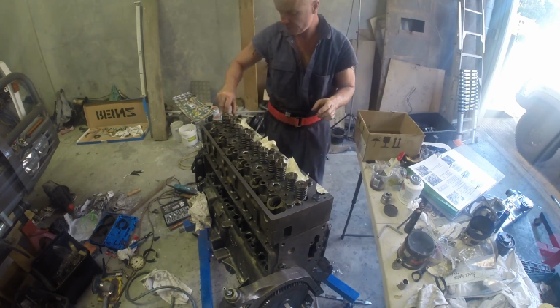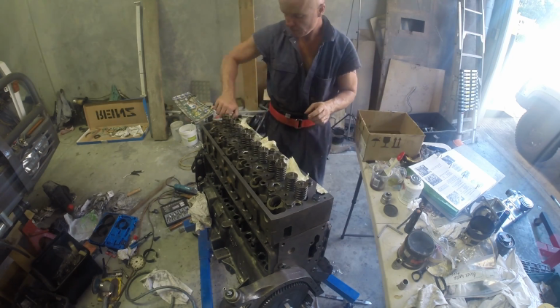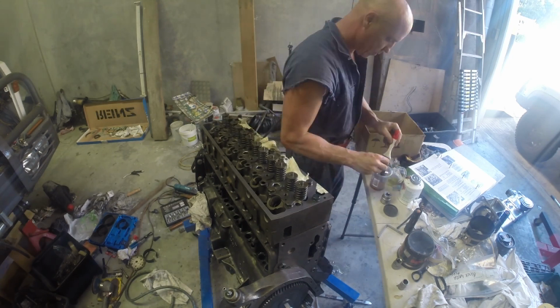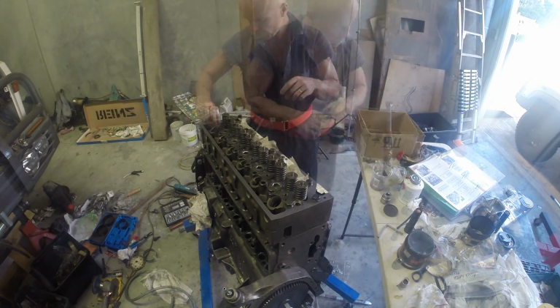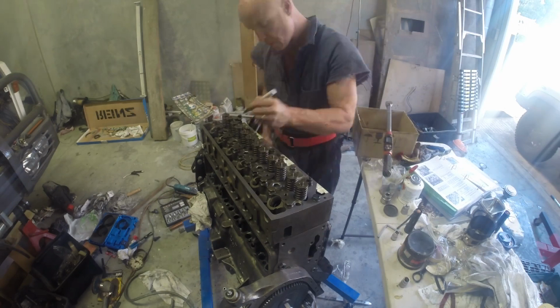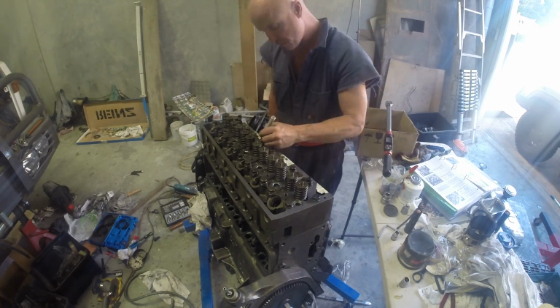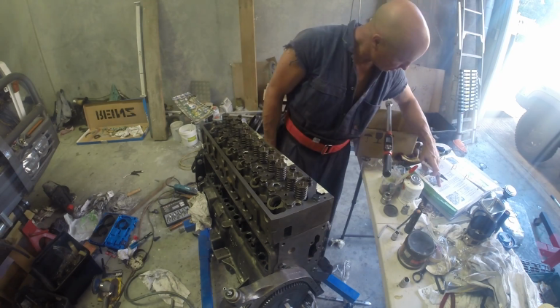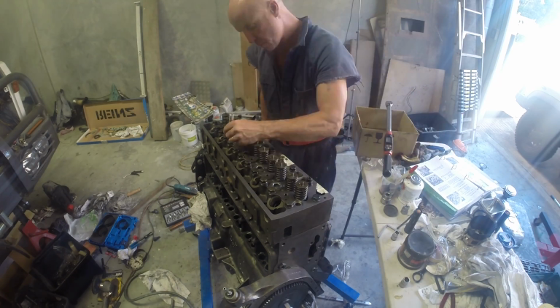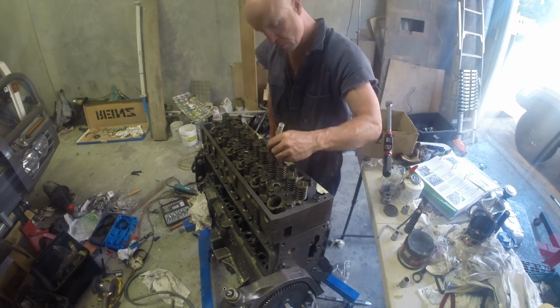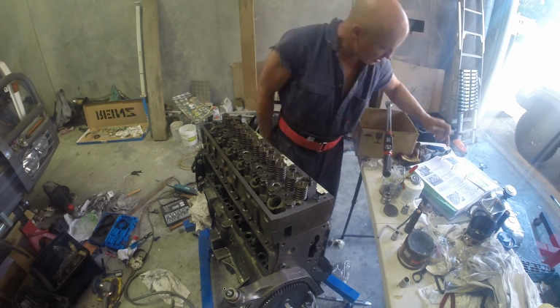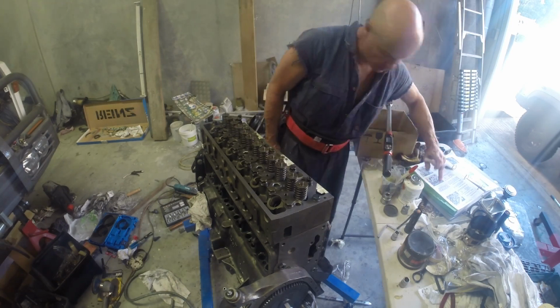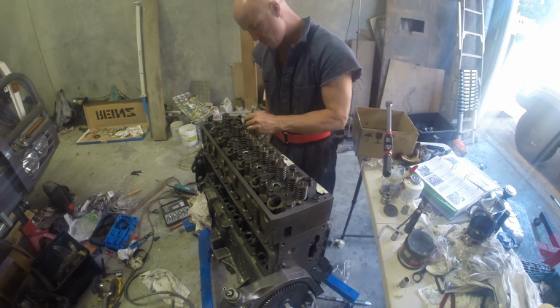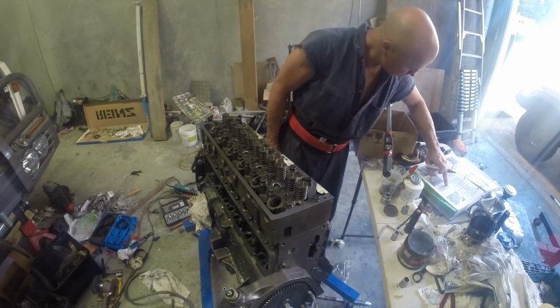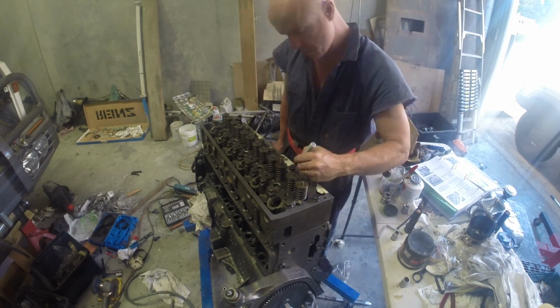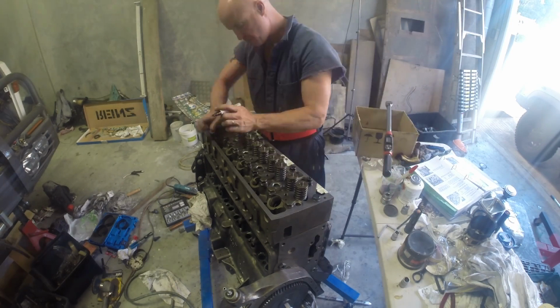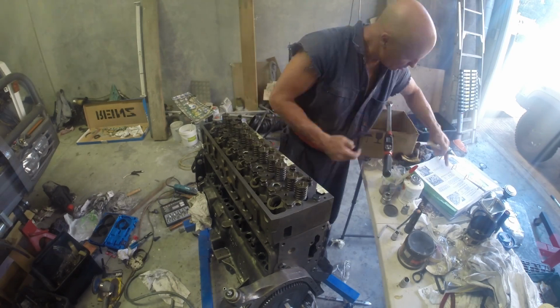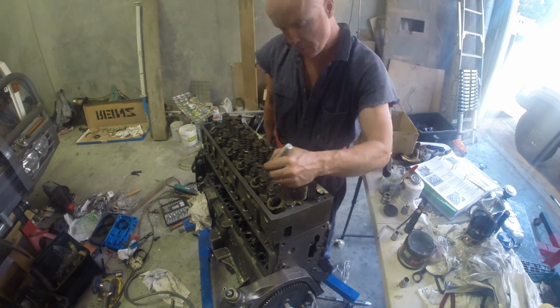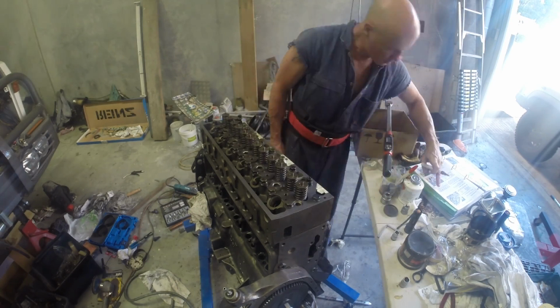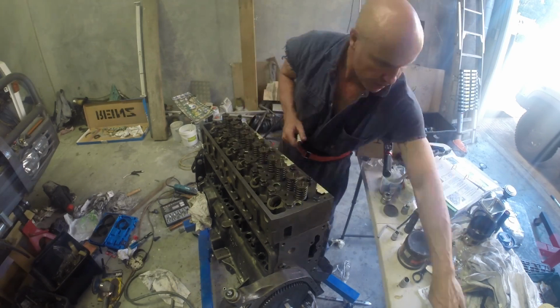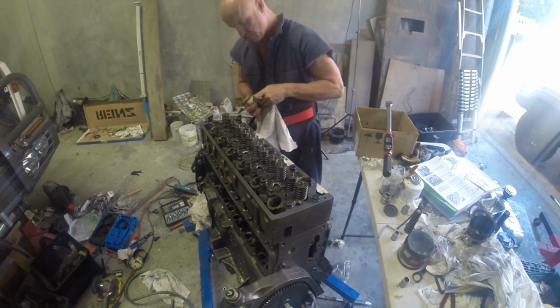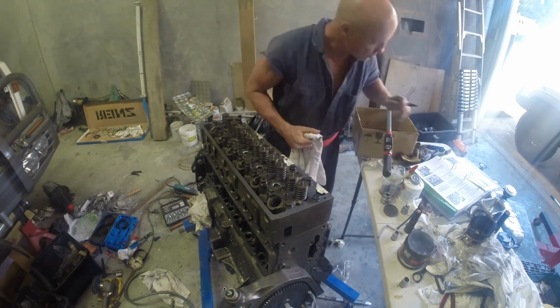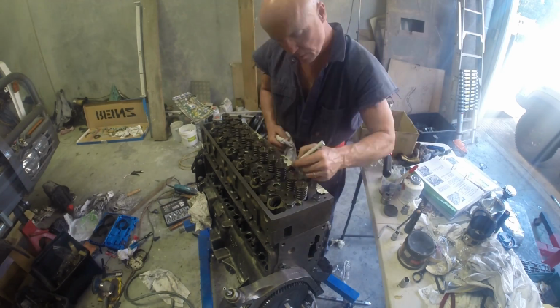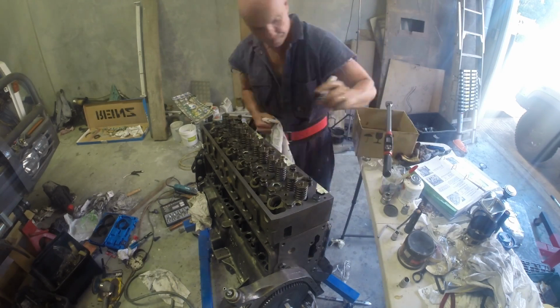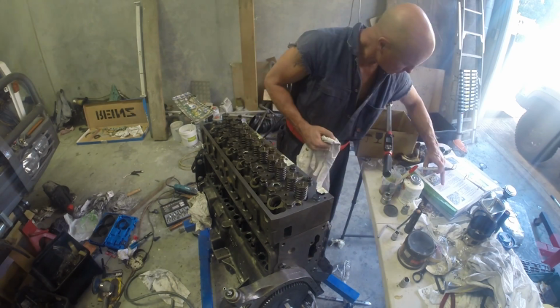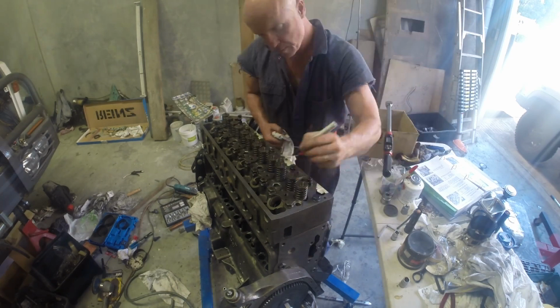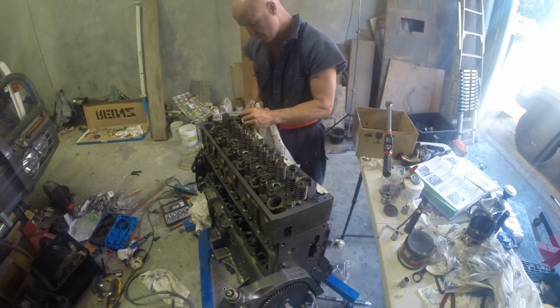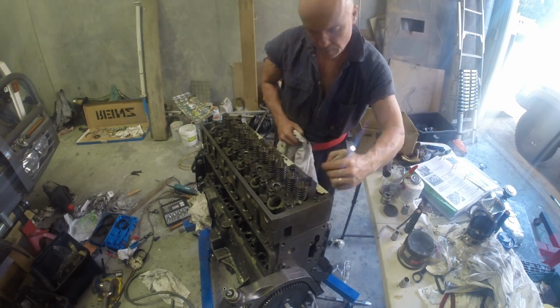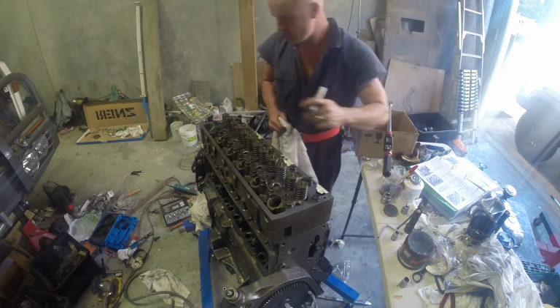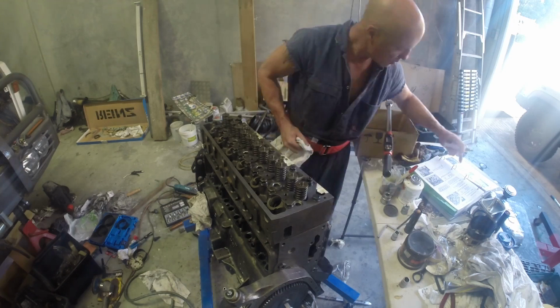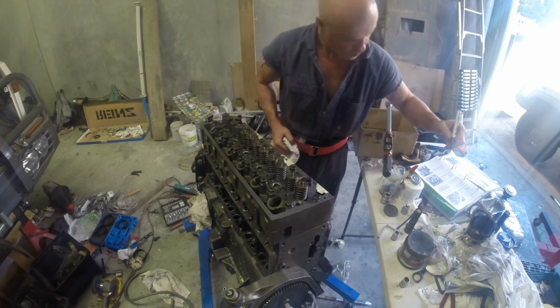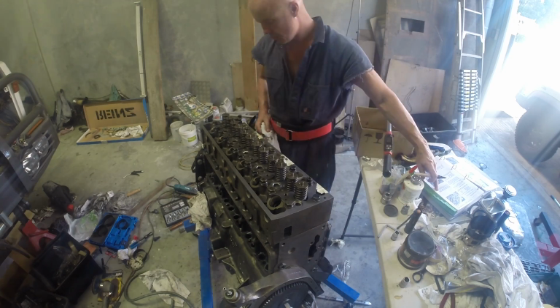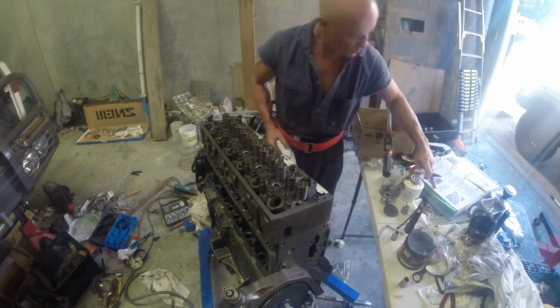And there's a lot of bolts, so I've numbered each of the bolts in the correct order. Makes it easier.